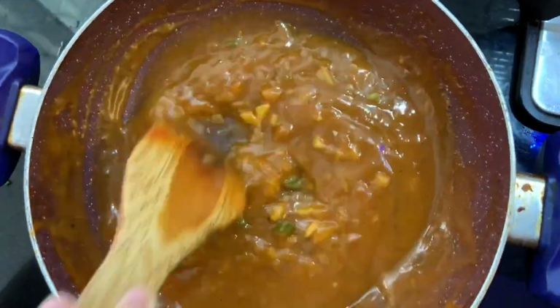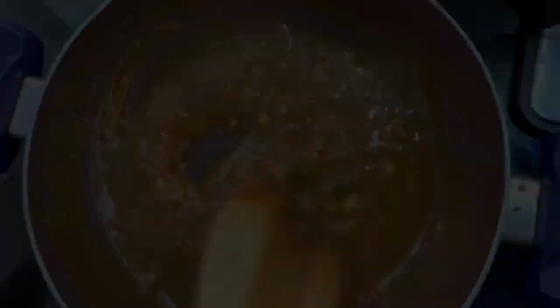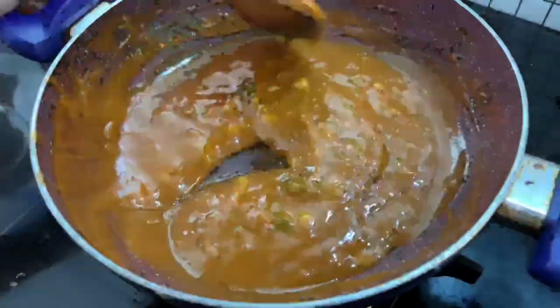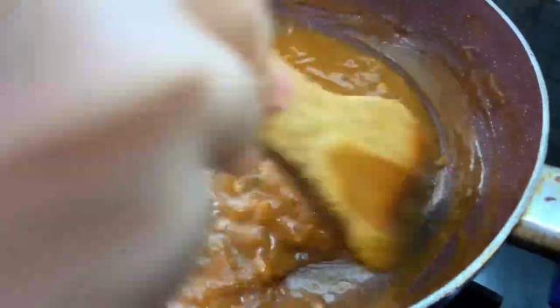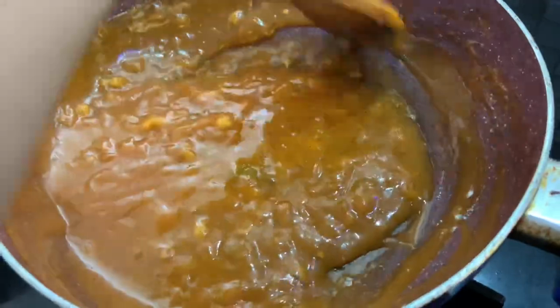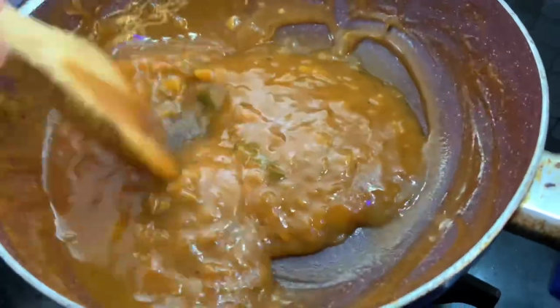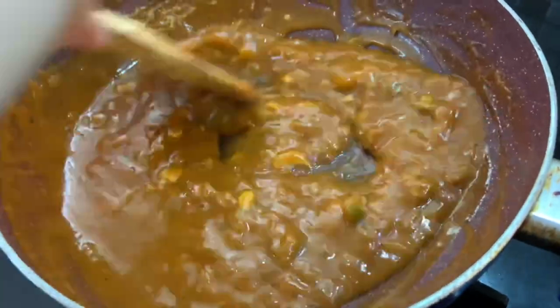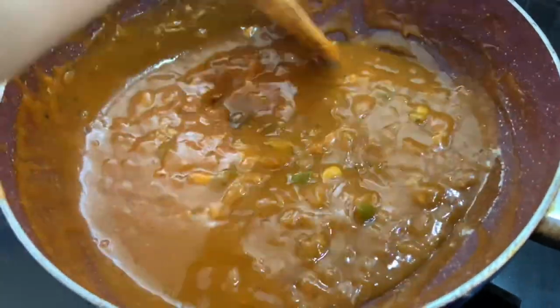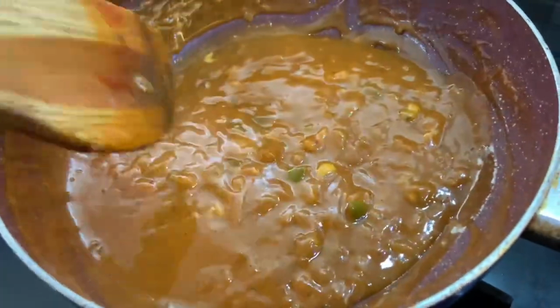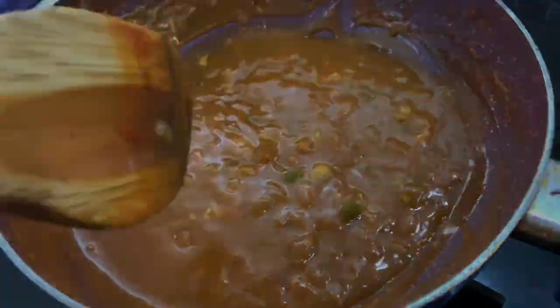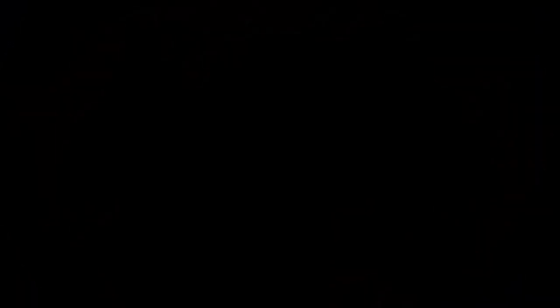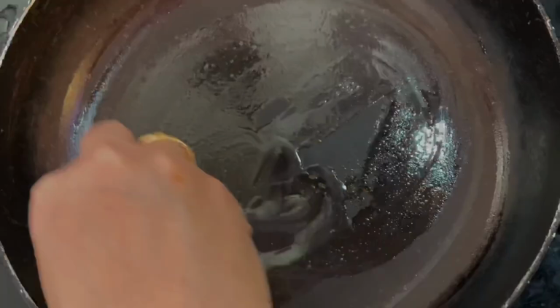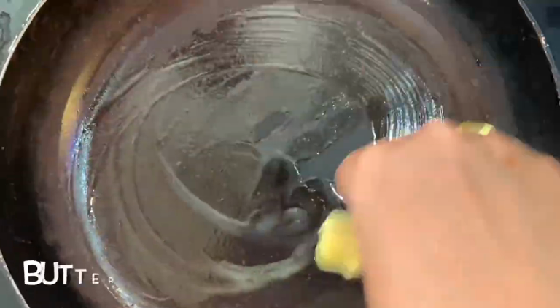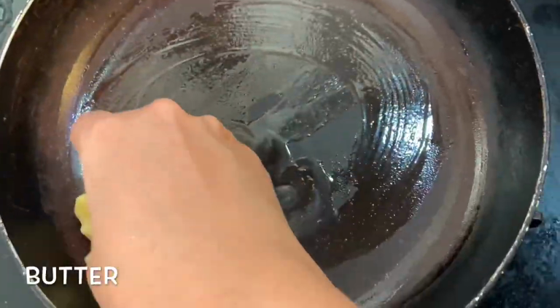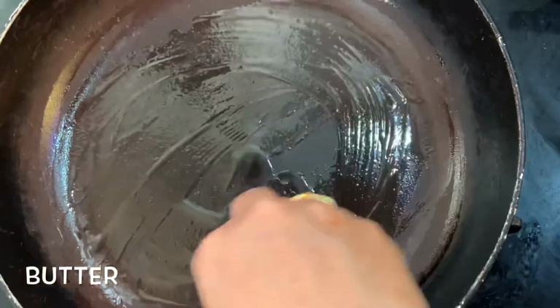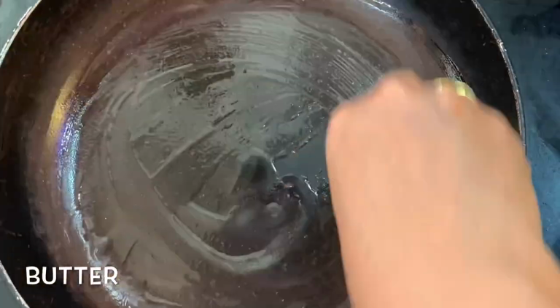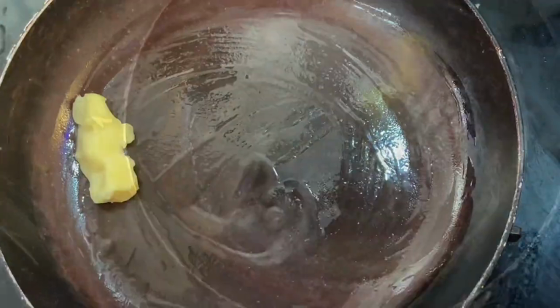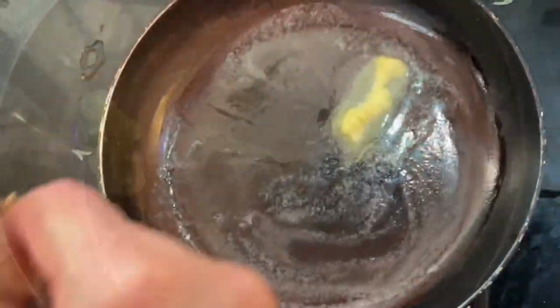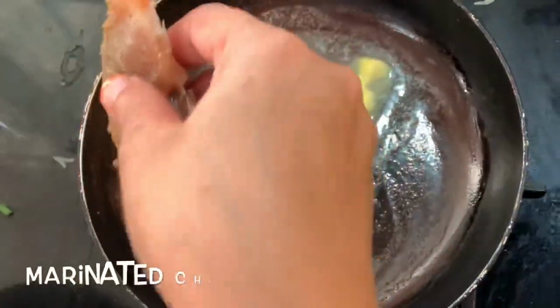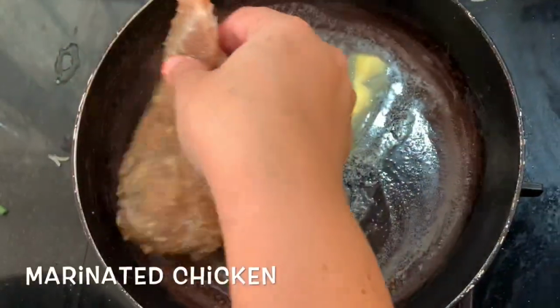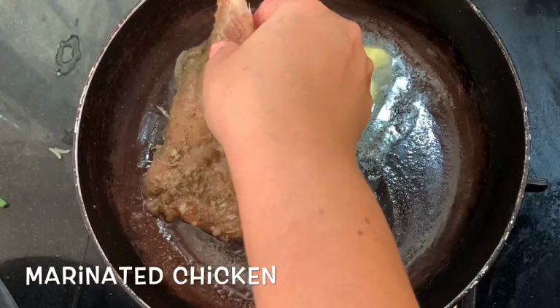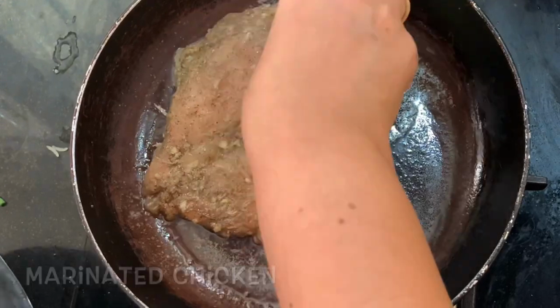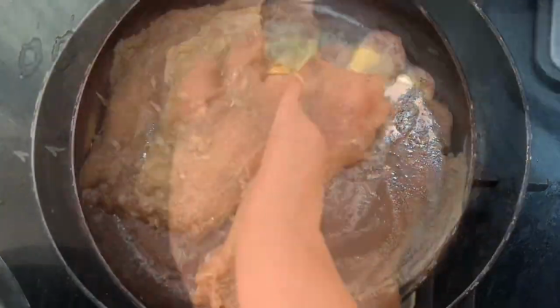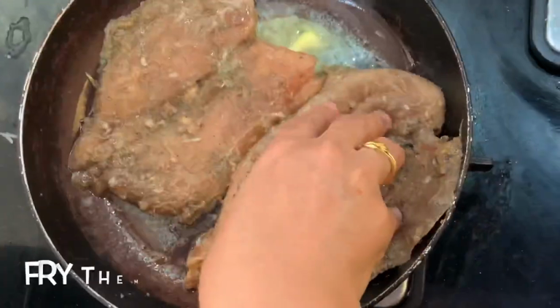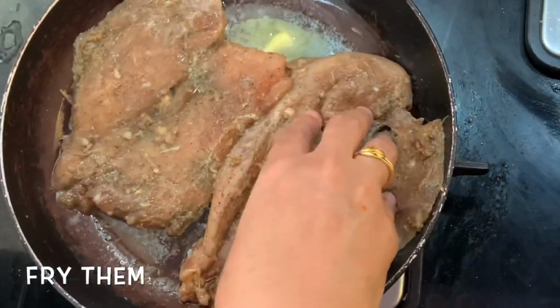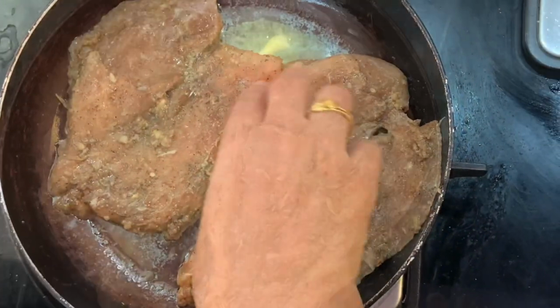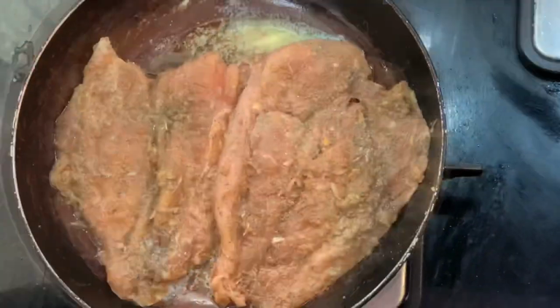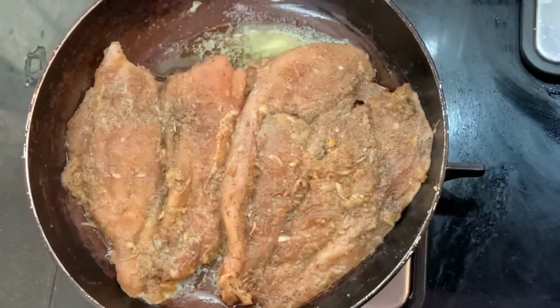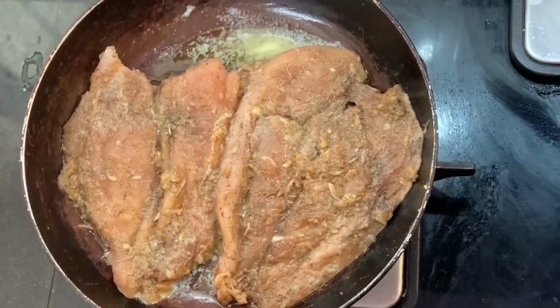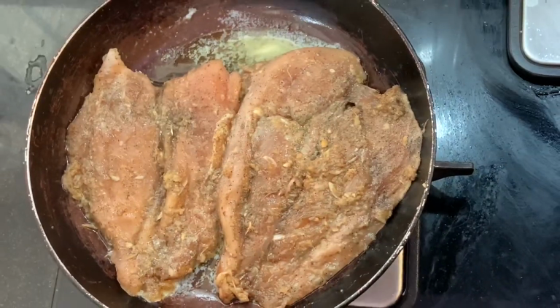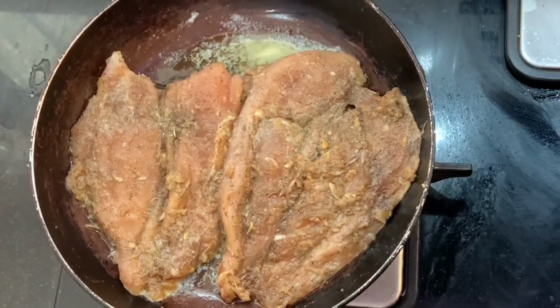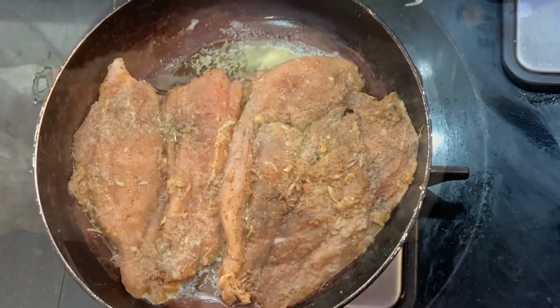Let's cook the chicken in a pan with butter grease. We will cook the chicken on a medium flame.